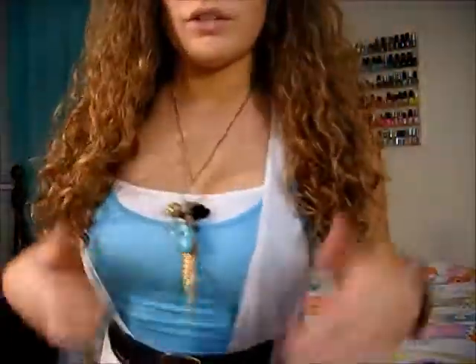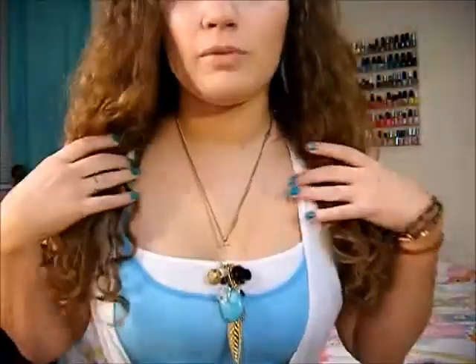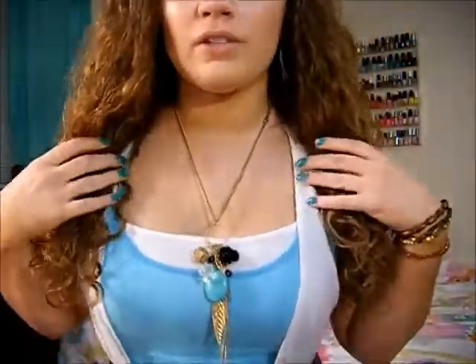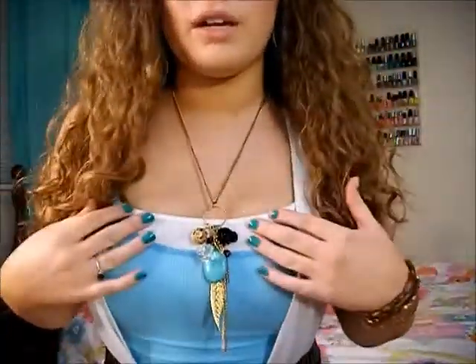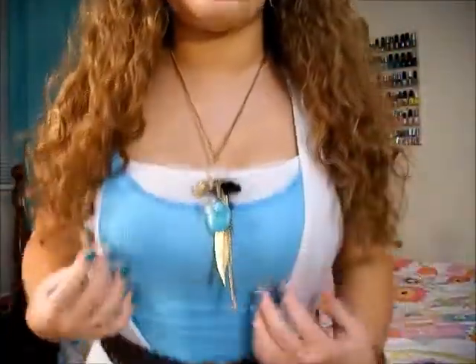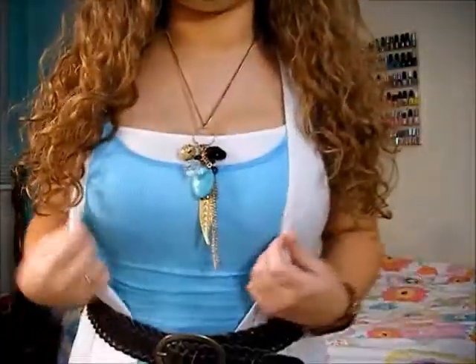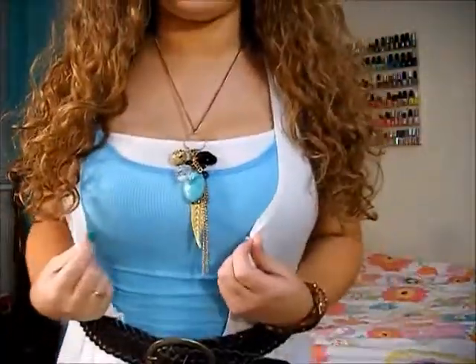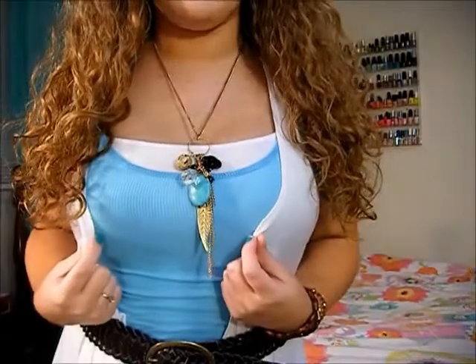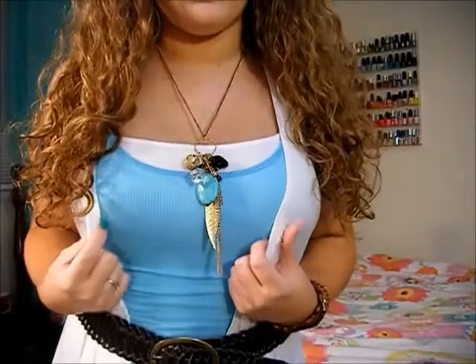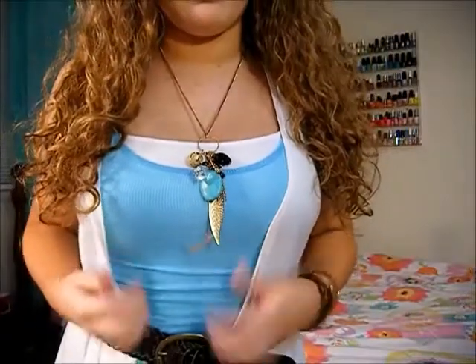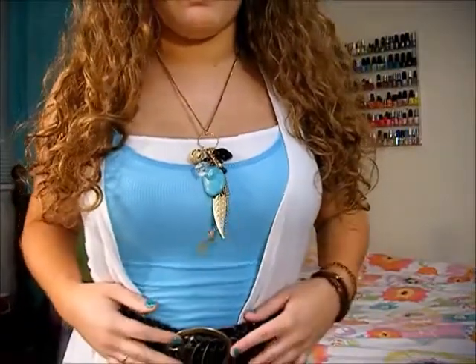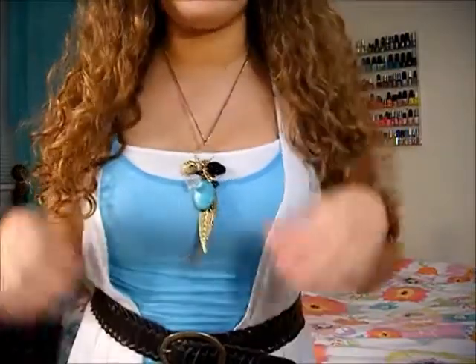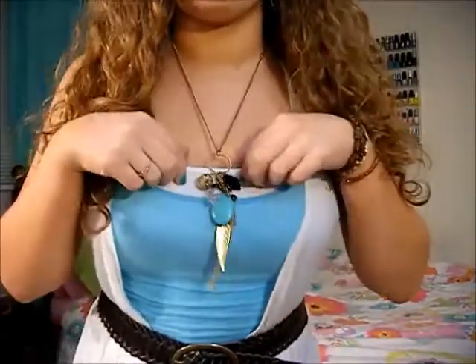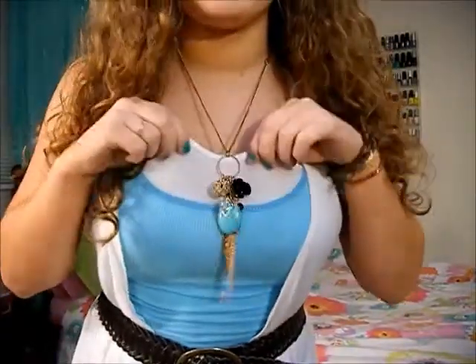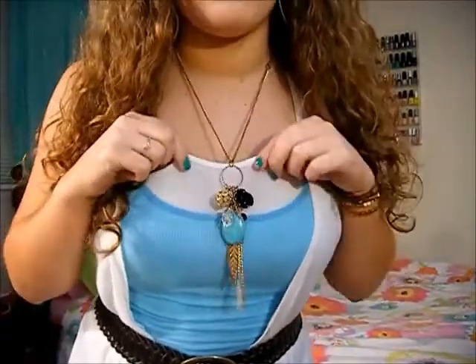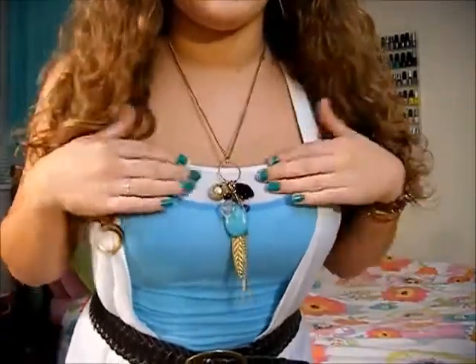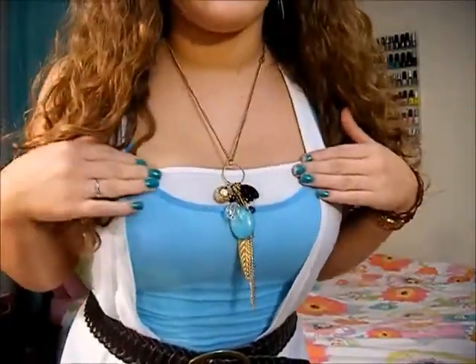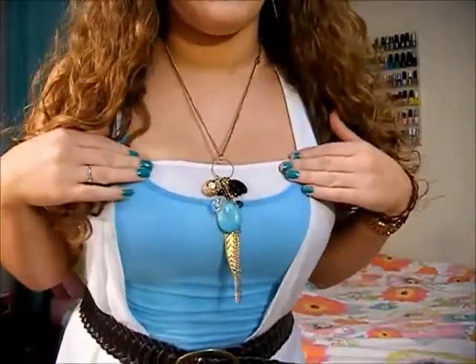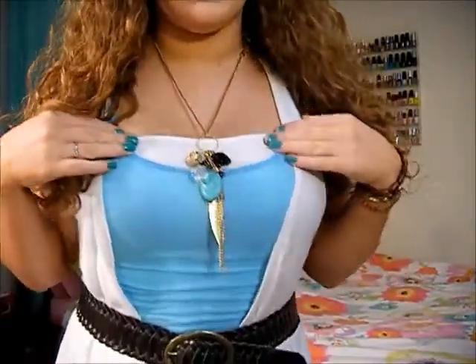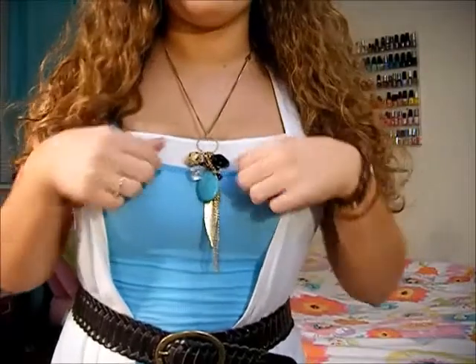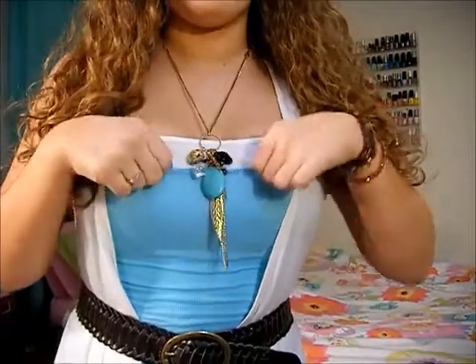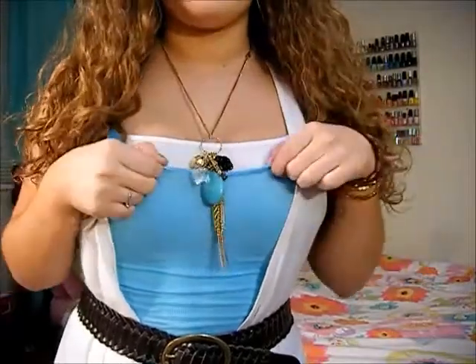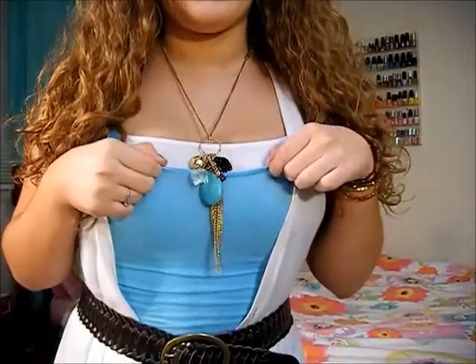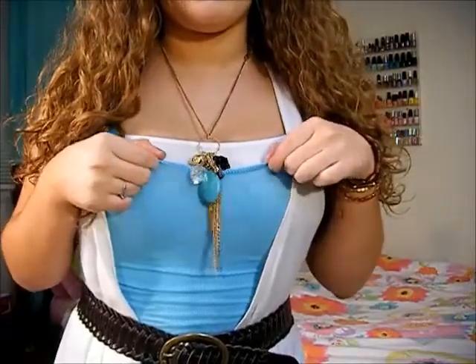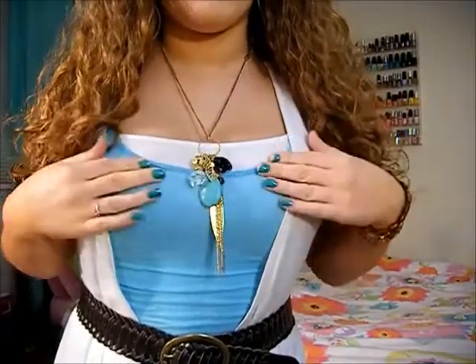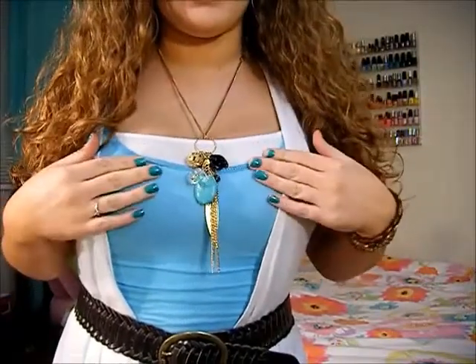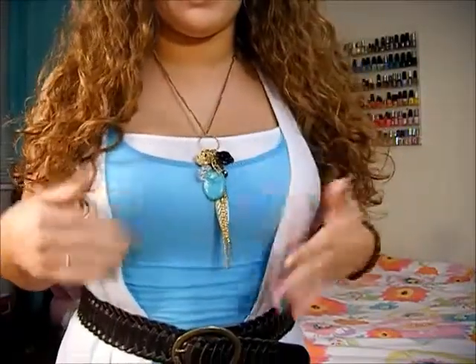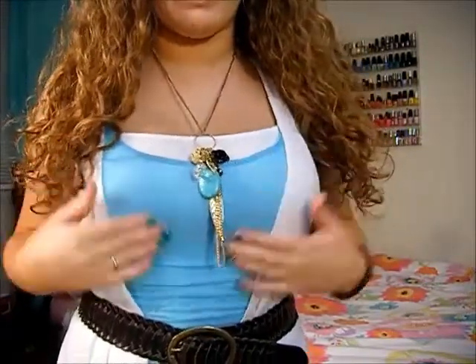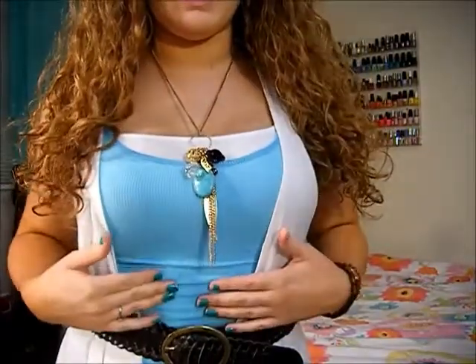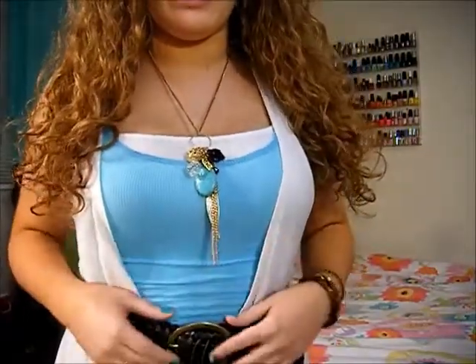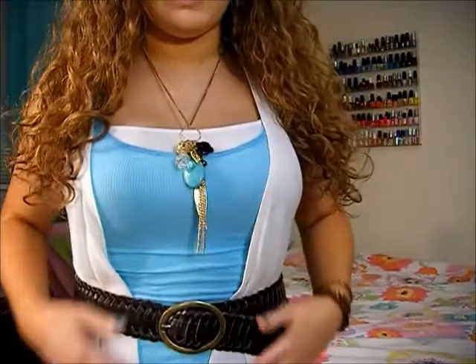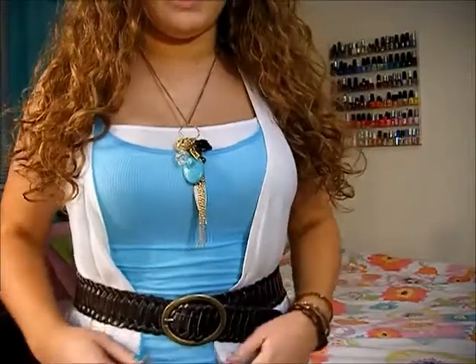I'm just wearing these two tank tops with this vest cardigan thing over top with a belt. This is from Forever 21 — it's just a plain white cami. This is a blue tank top from Hollister. It's just those plain ribbed tank tops you can get and it's pretty tight.